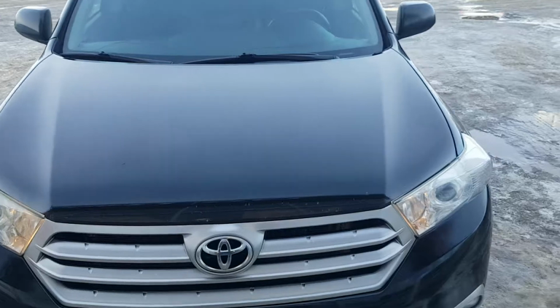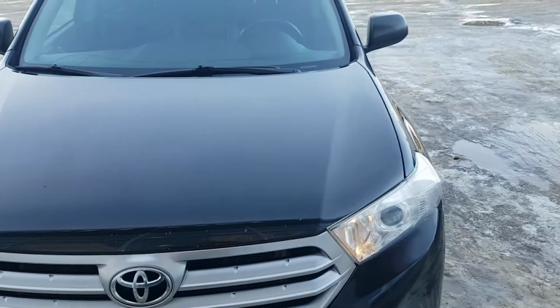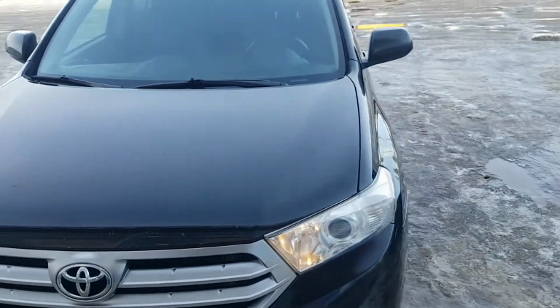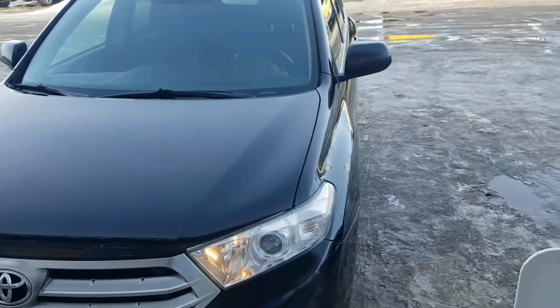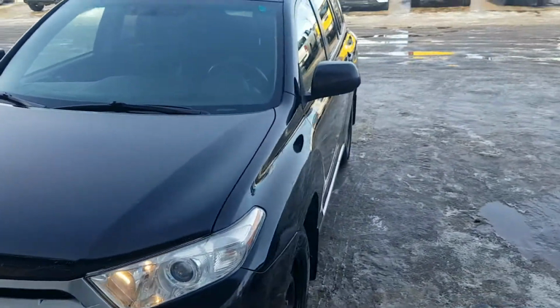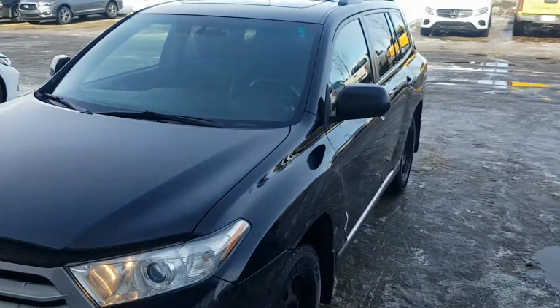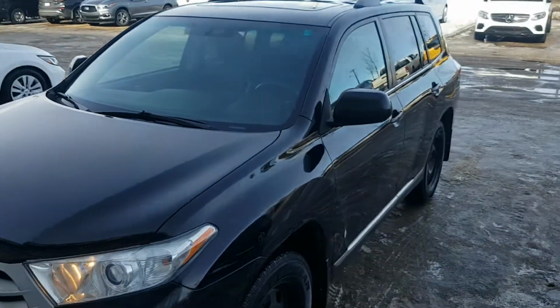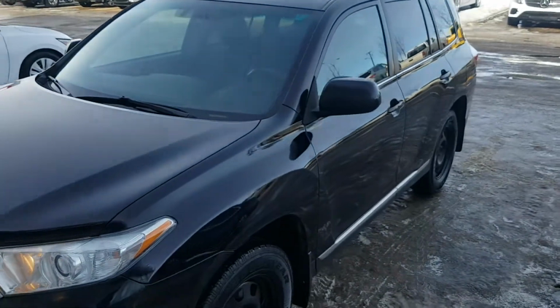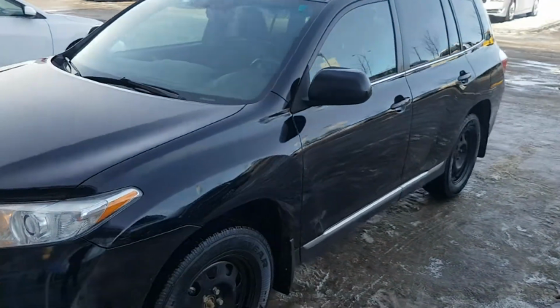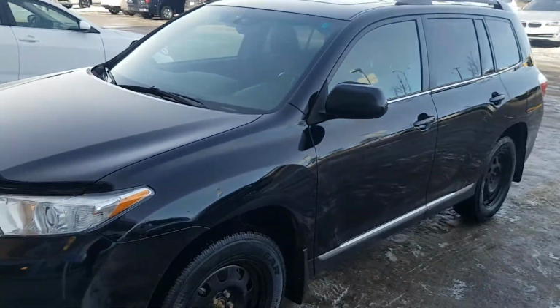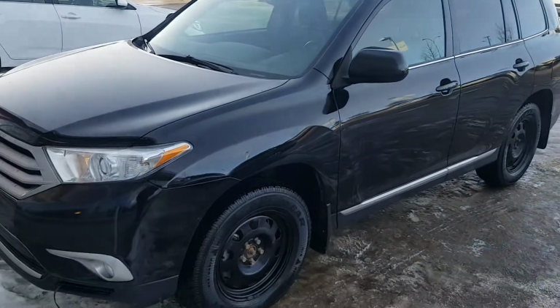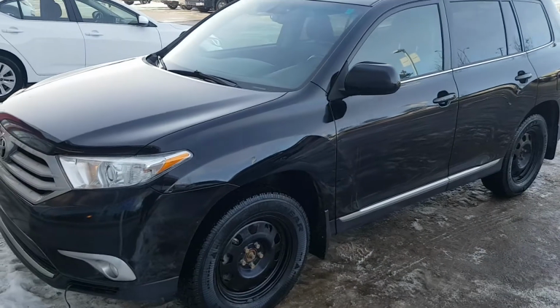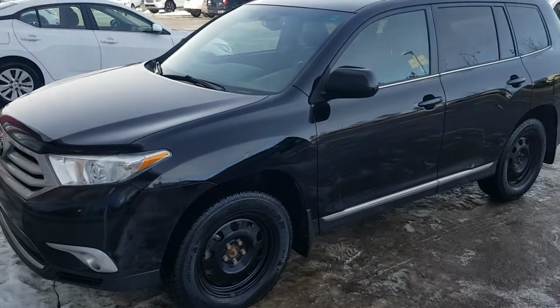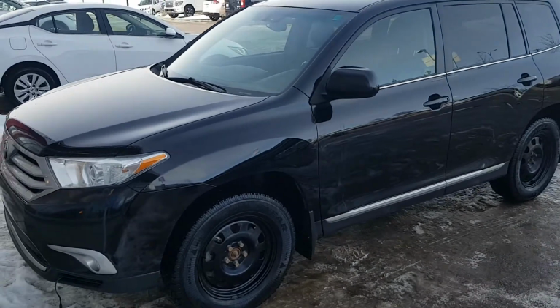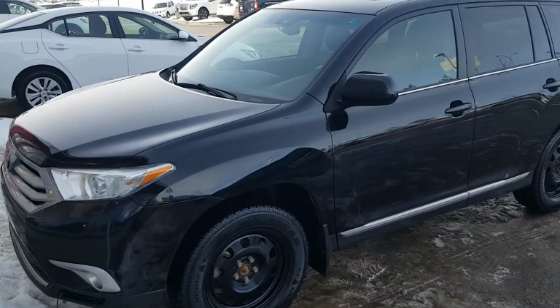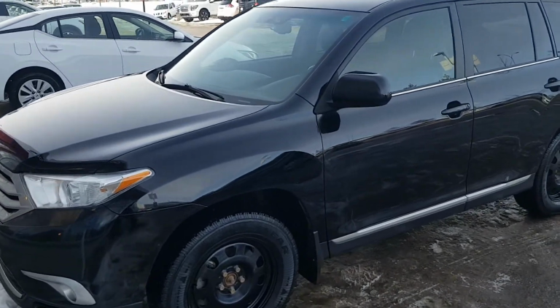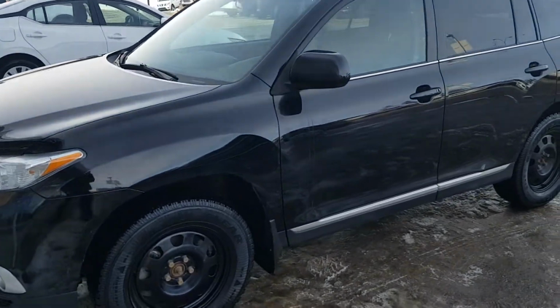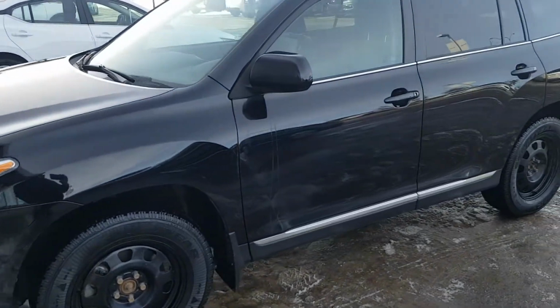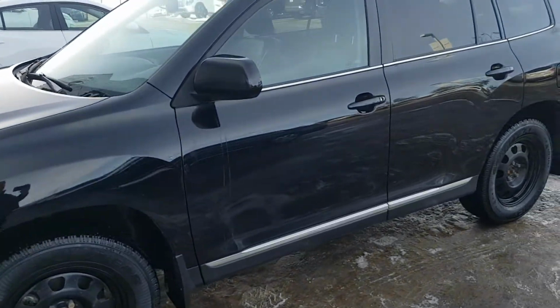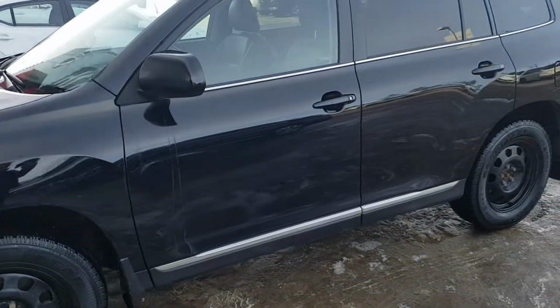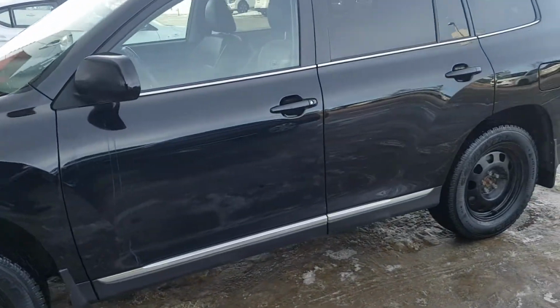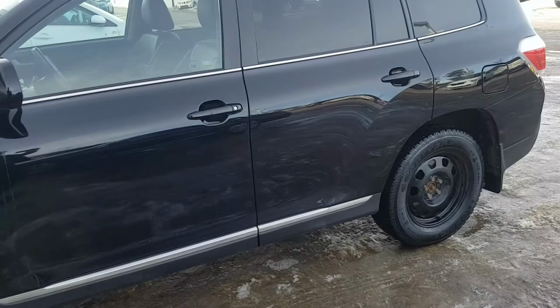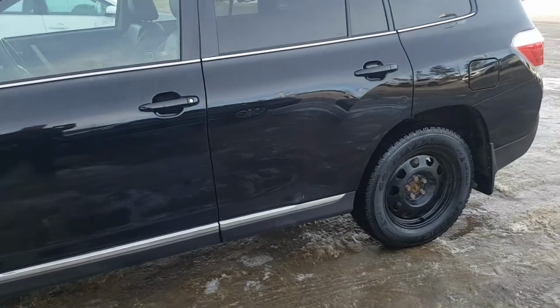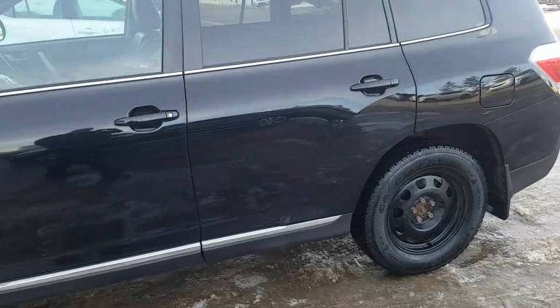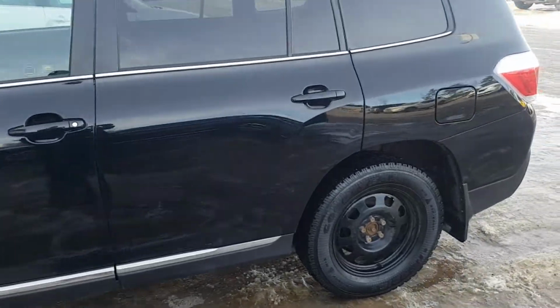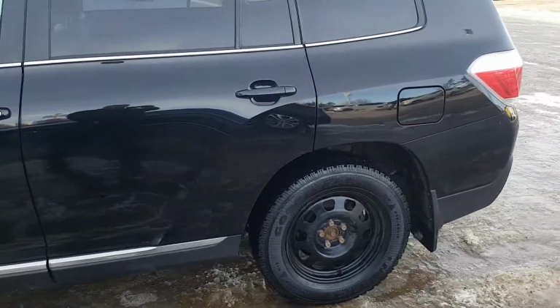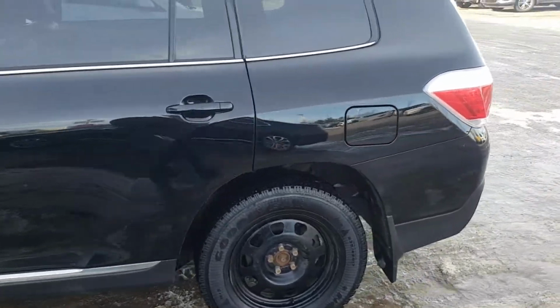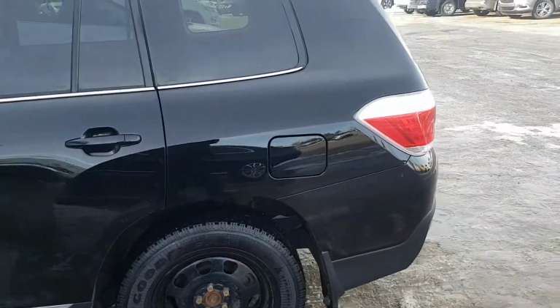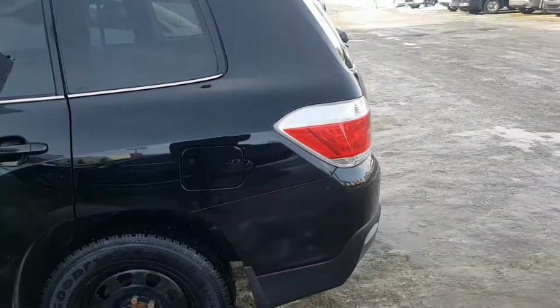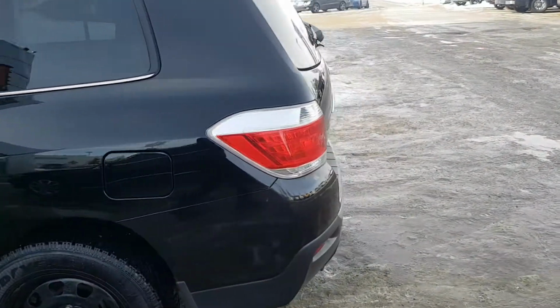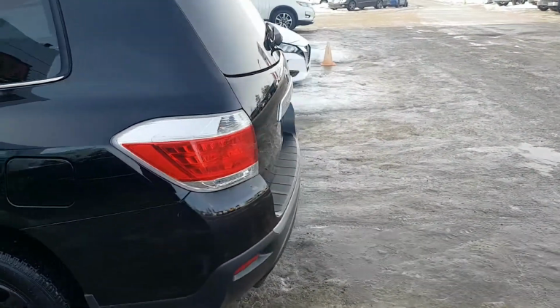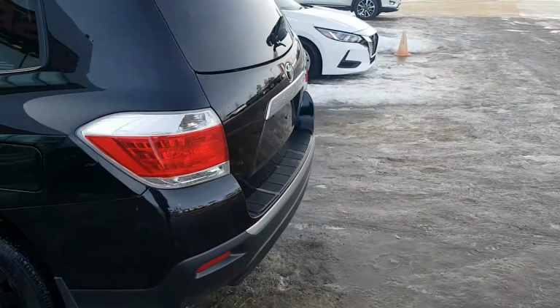Mike Witts here from GoNissan North. What we have in front of us is the beautiful 2011 Toyota Highlander. It actually has two sets of wheels and rims. She's a beautiful looking vehicle, black in color.